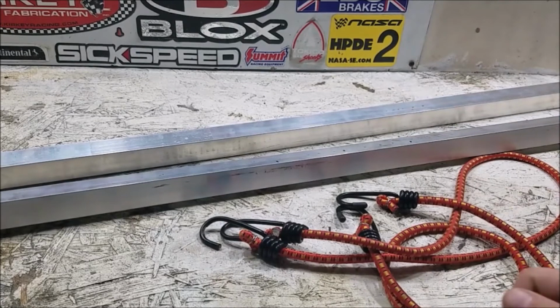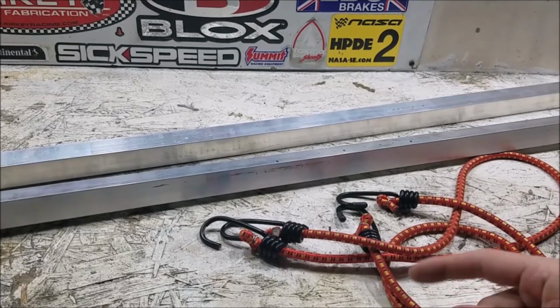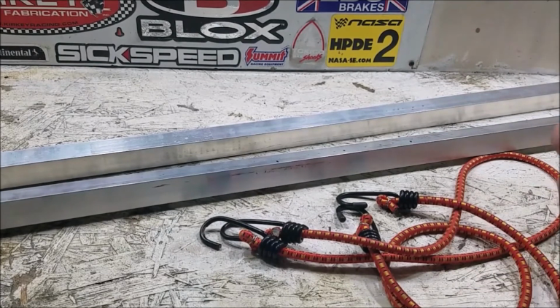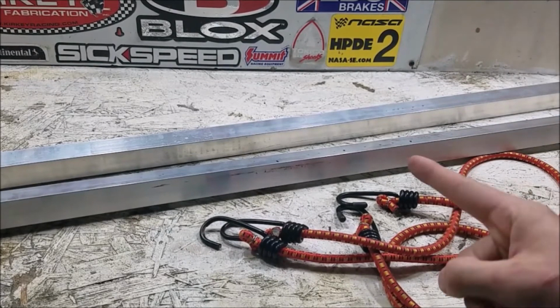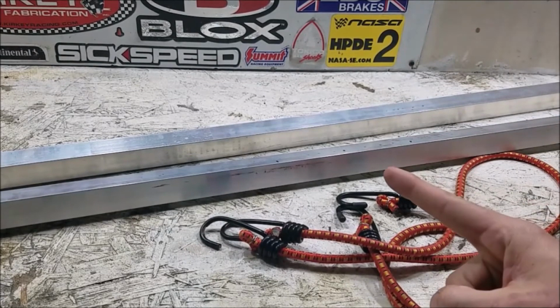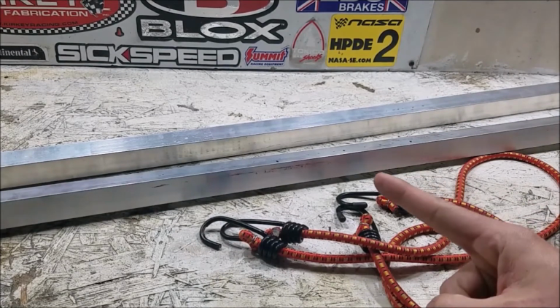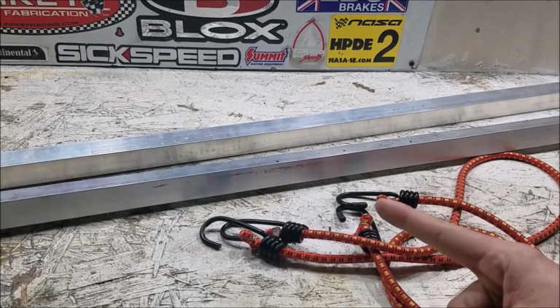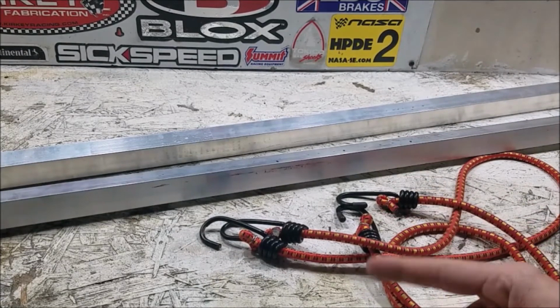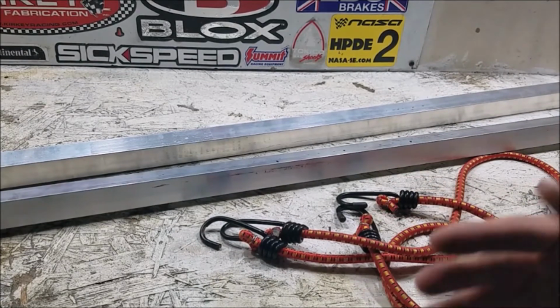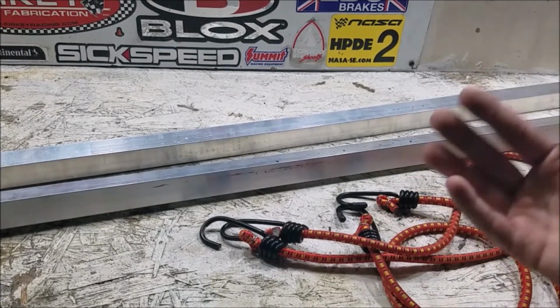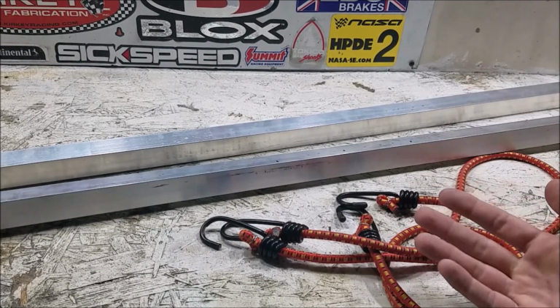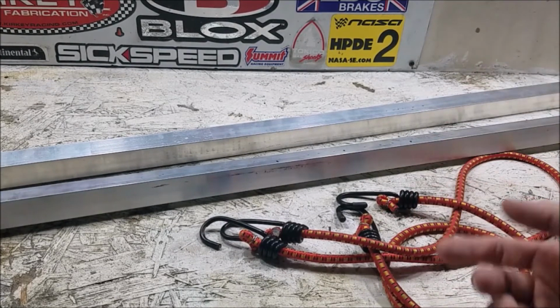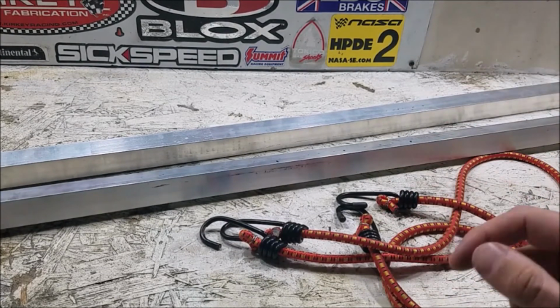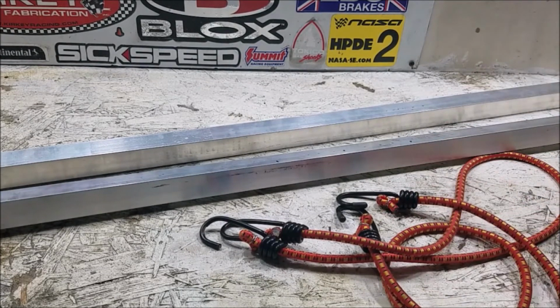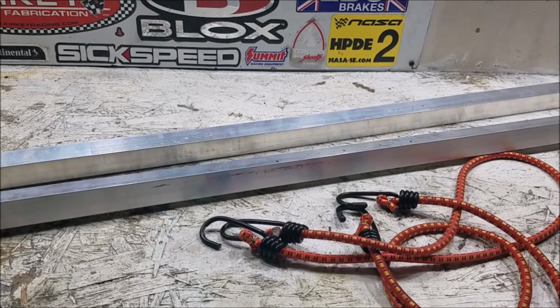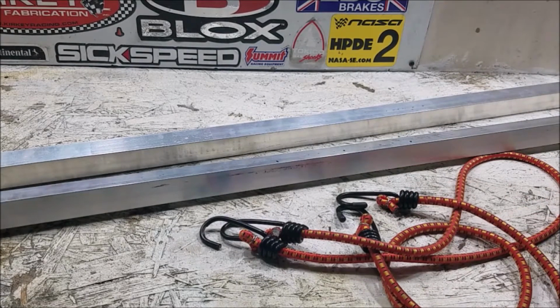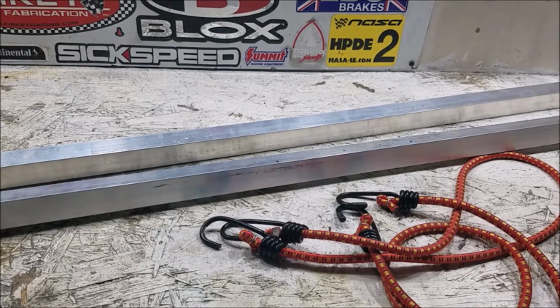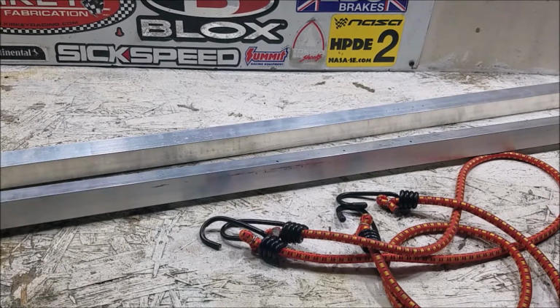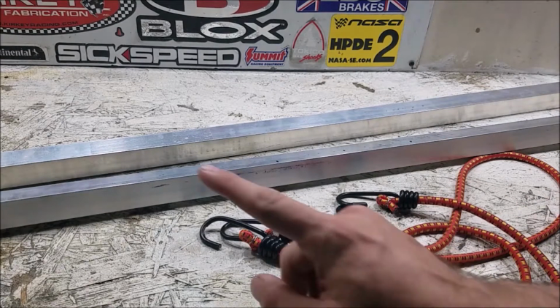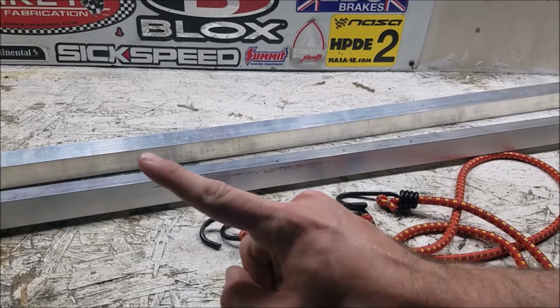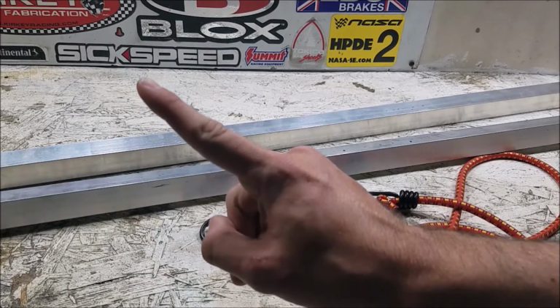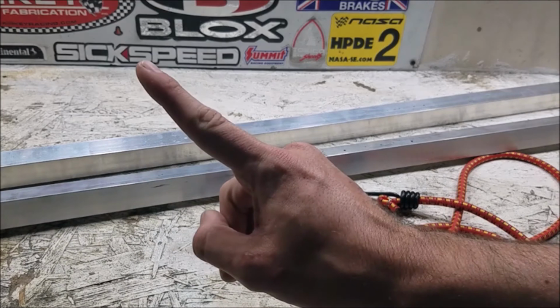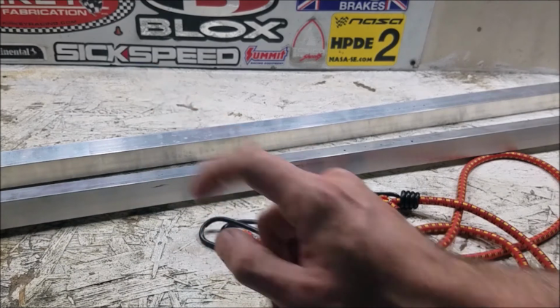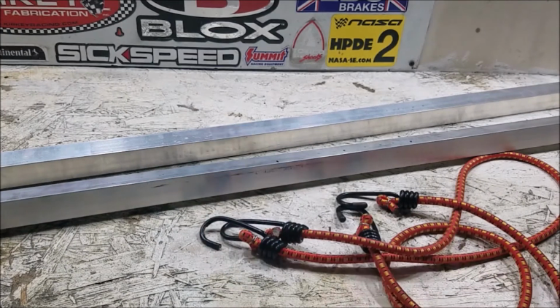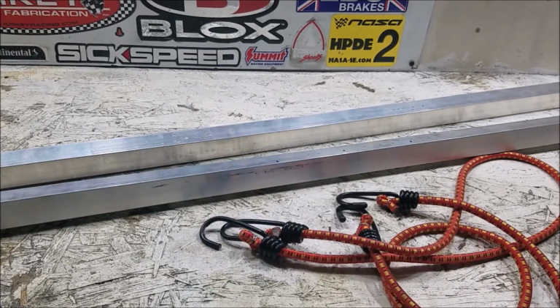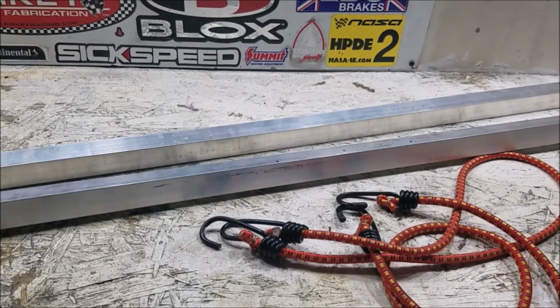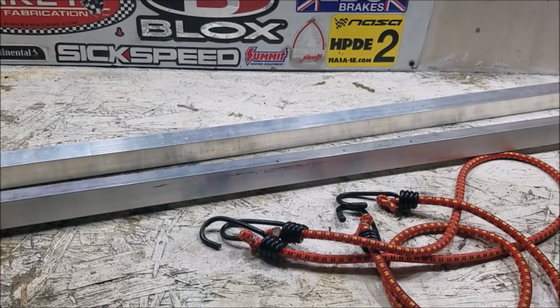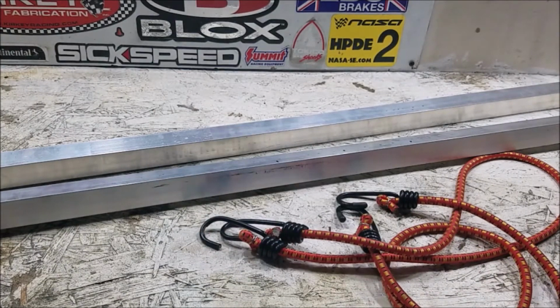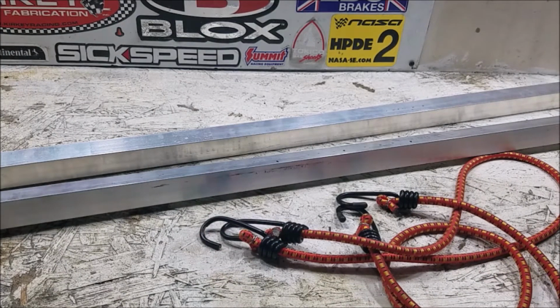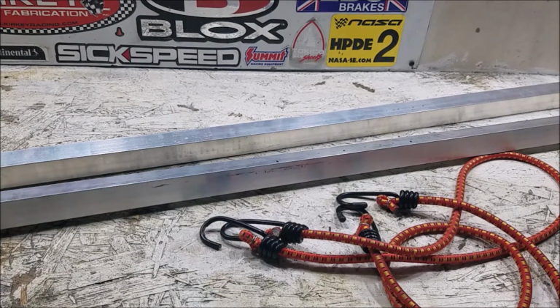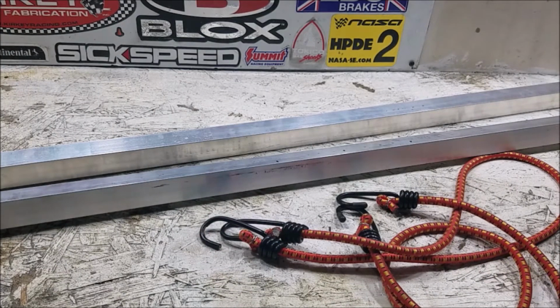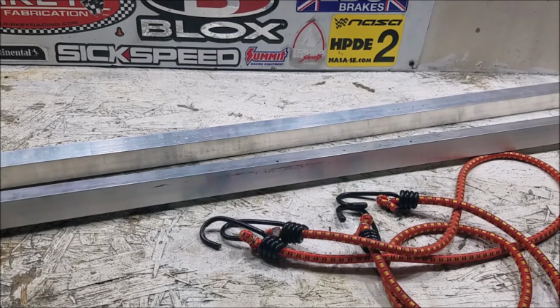To verify the wheels are facing forwards, you can either measure off a midpoint in the car or you'll need to do a string alignment, which is covered in a linked video. This is a super basic toe plate setup.